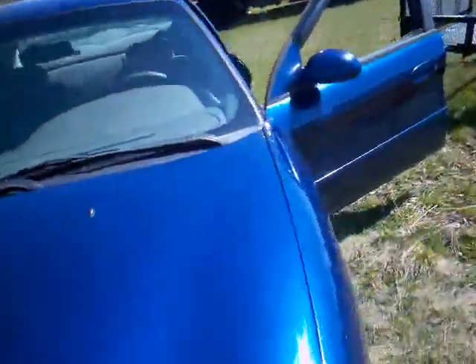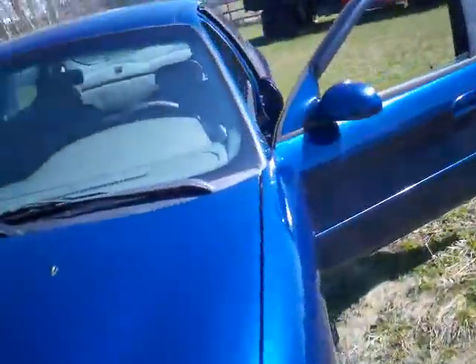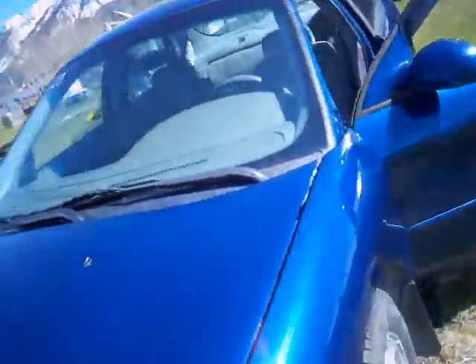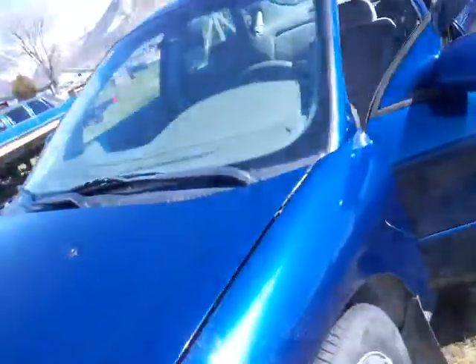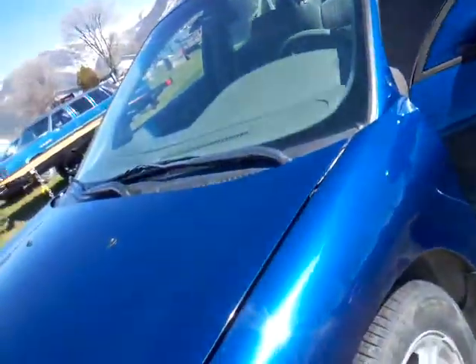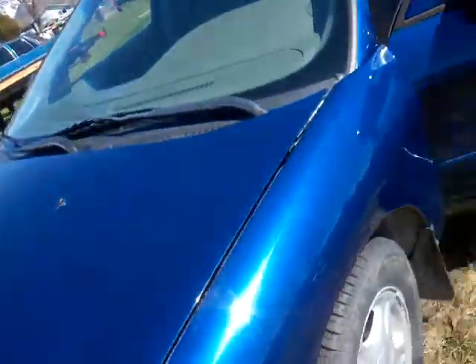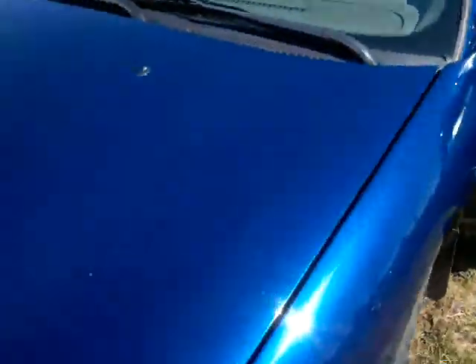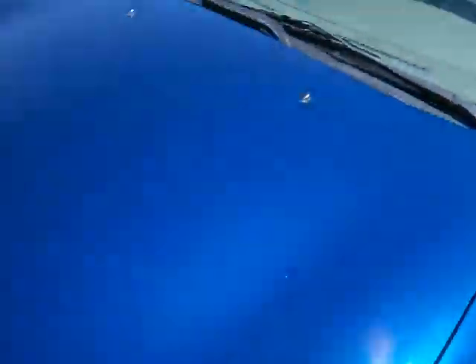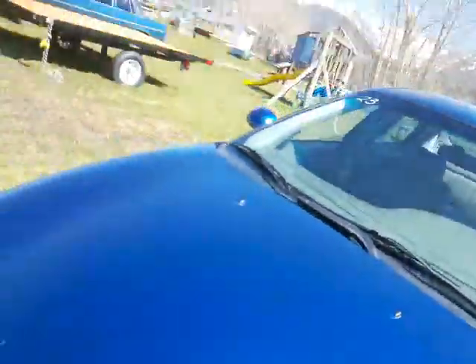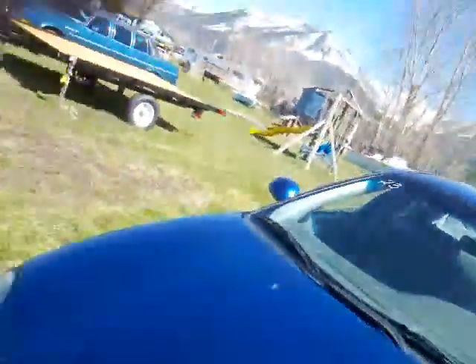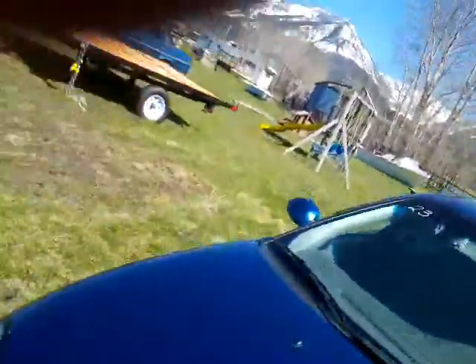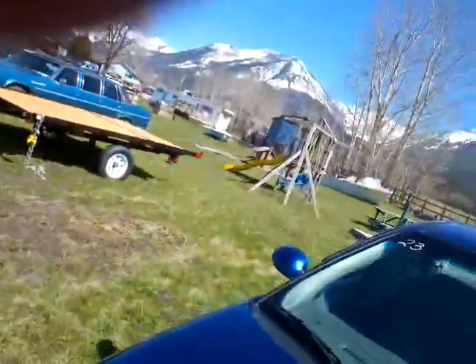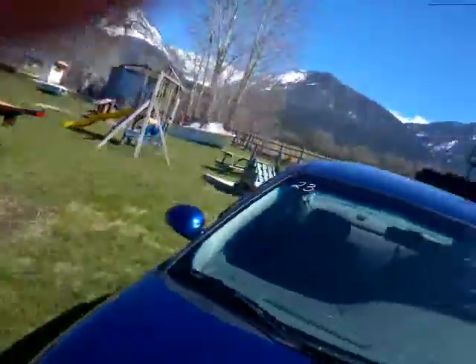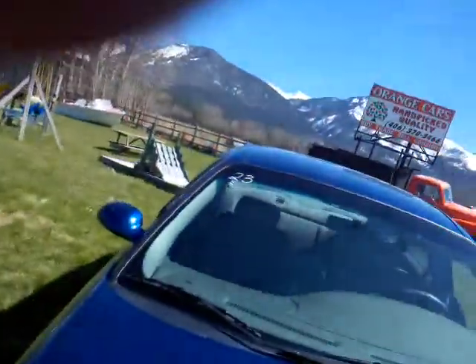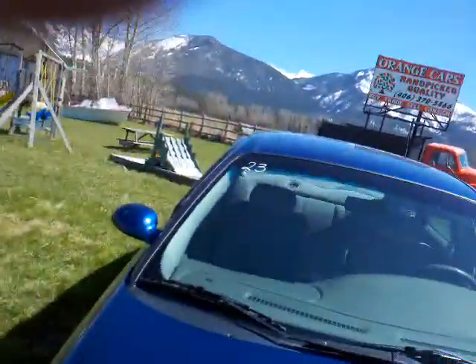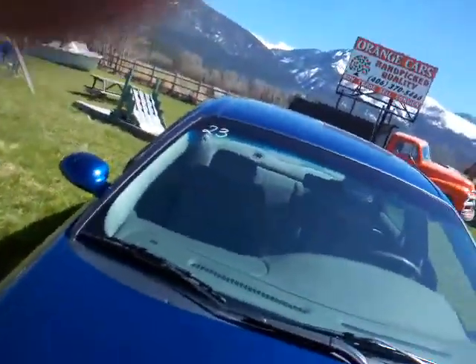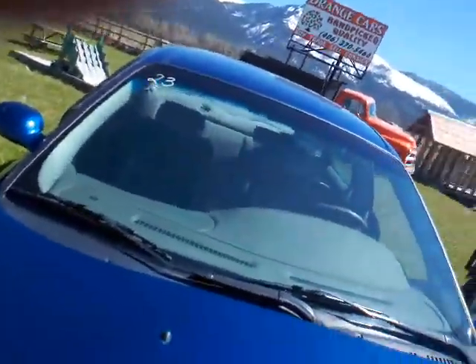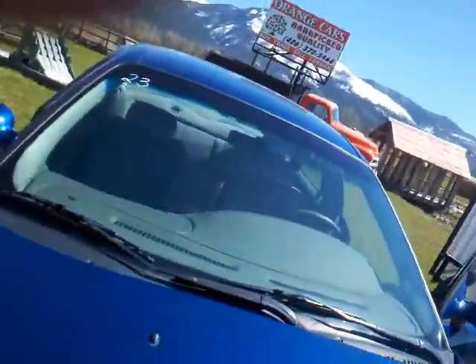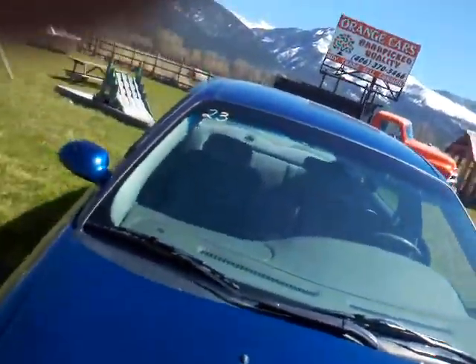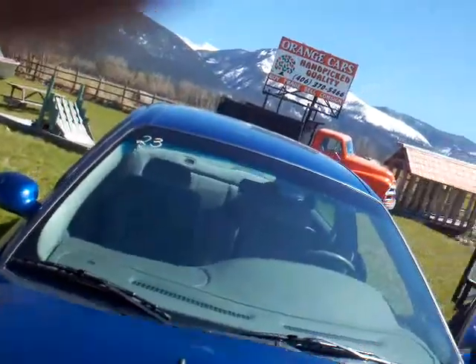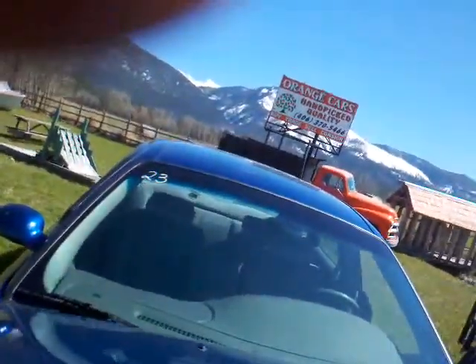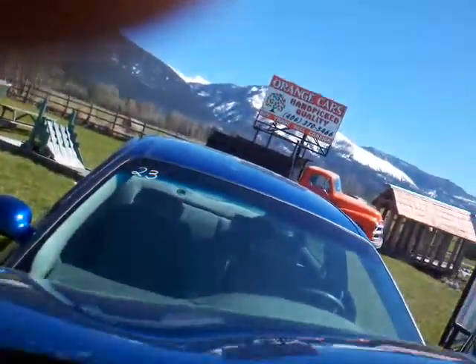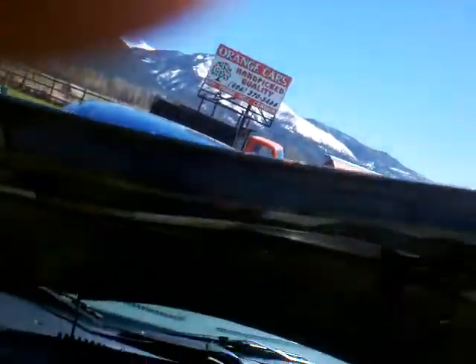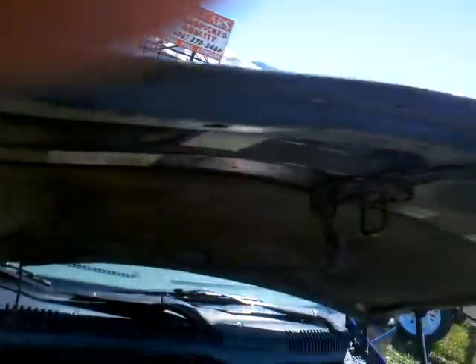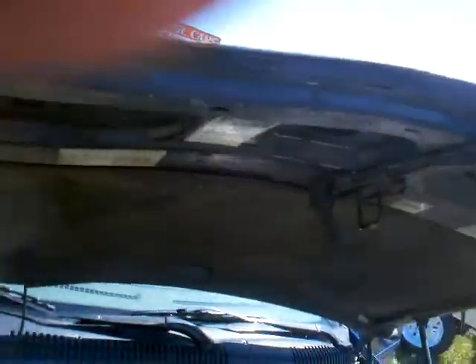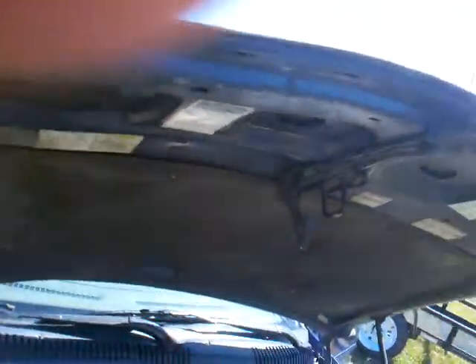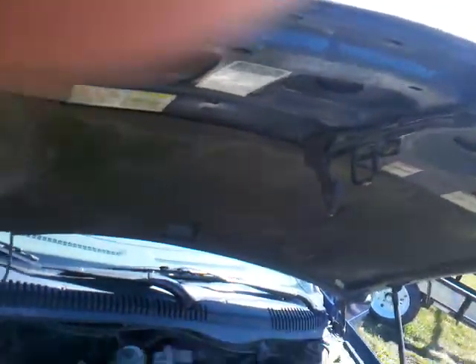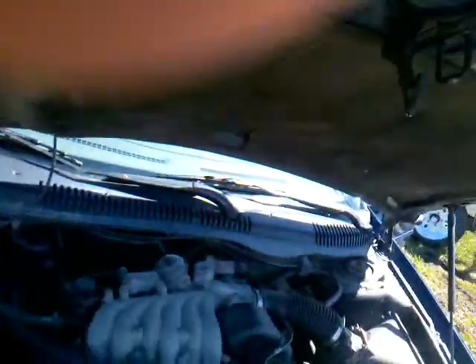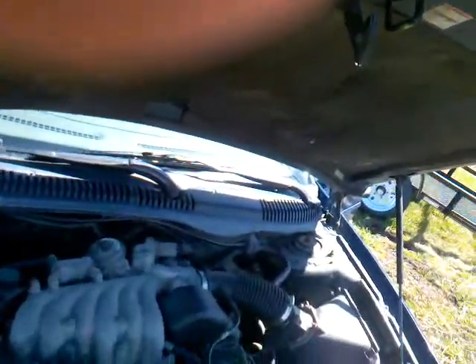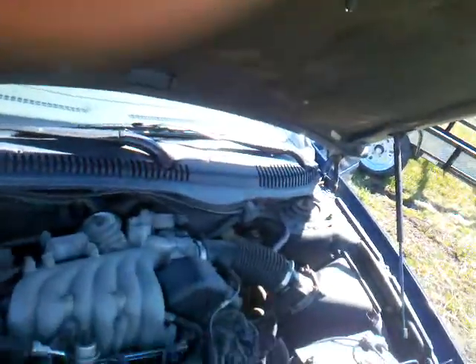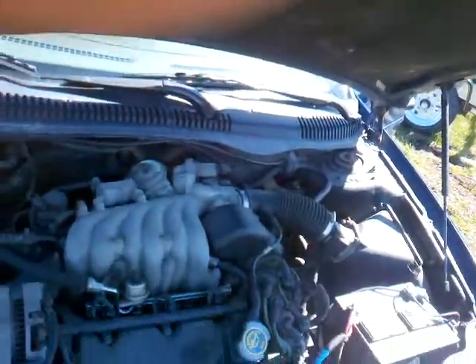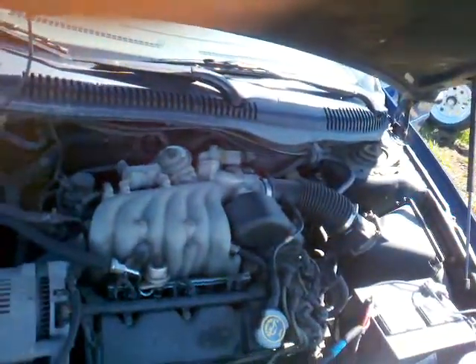Obviously somebody replaced the tires in the front but not the back — that's generally how they do it, put the new ones on the front. Tires are better than 50% on the front. There's a 3.0 V6 in here.